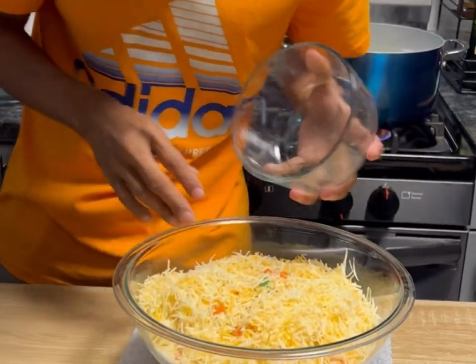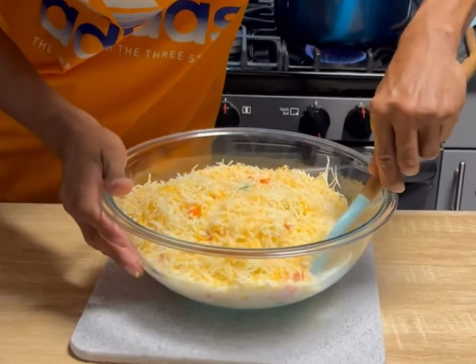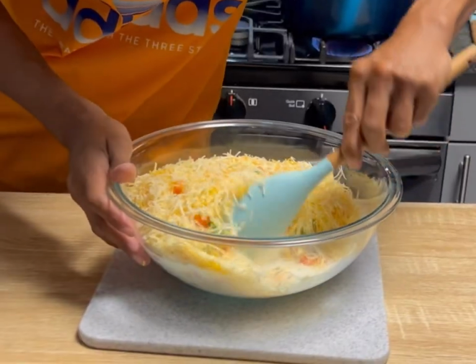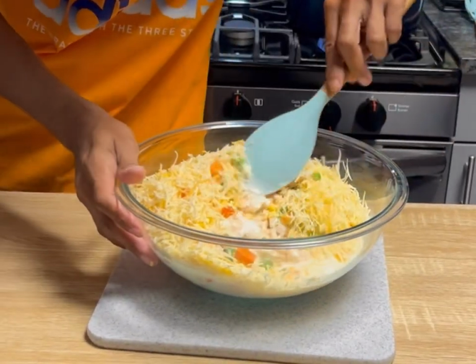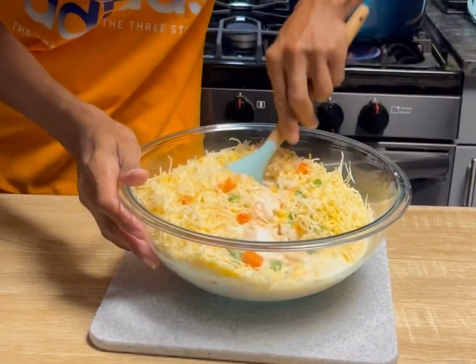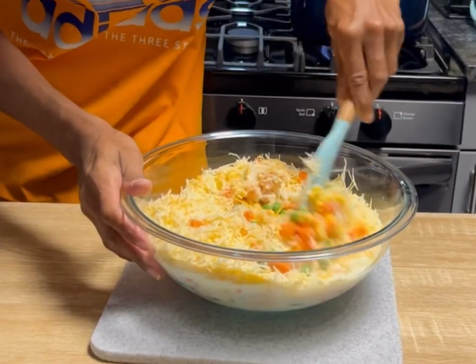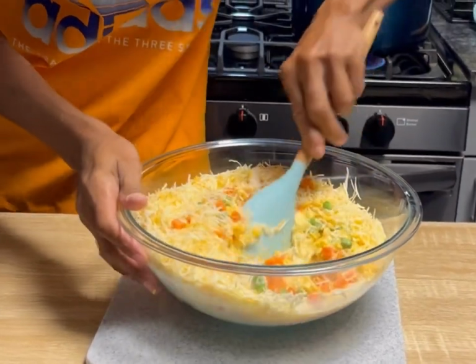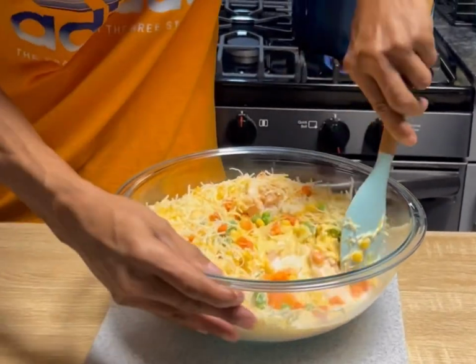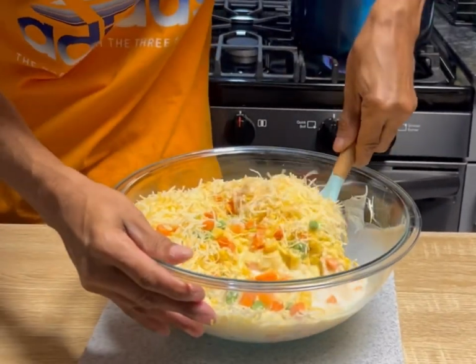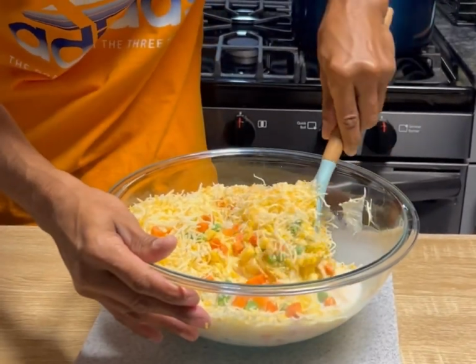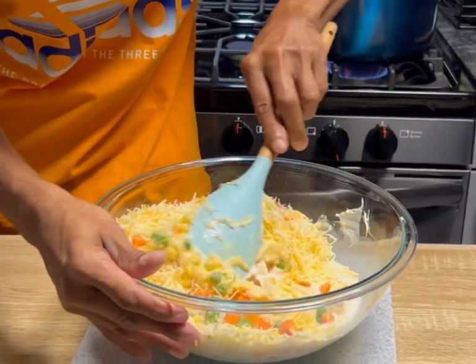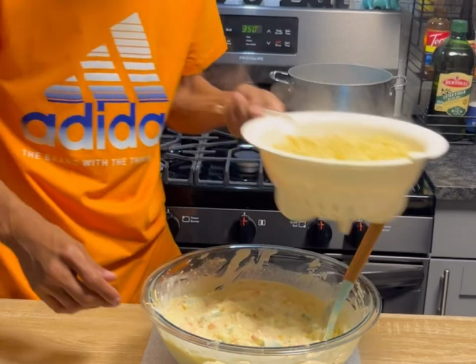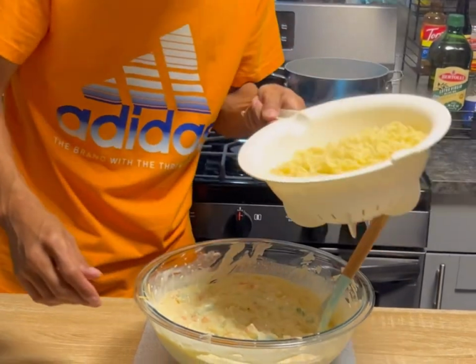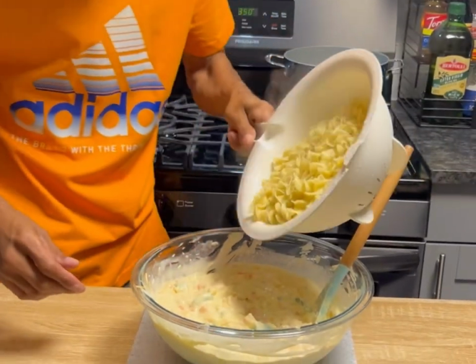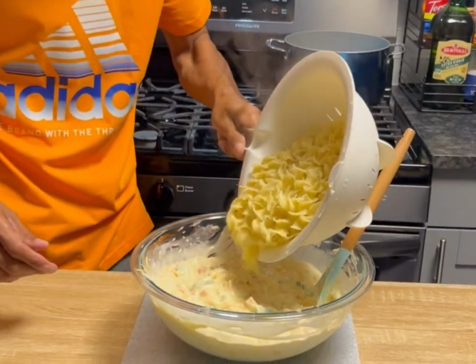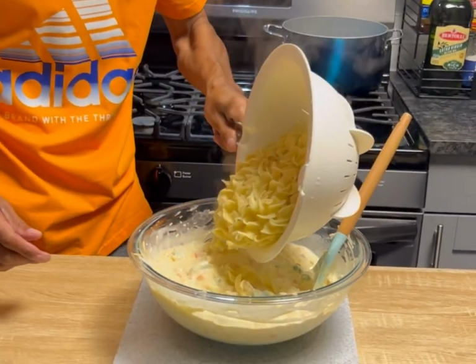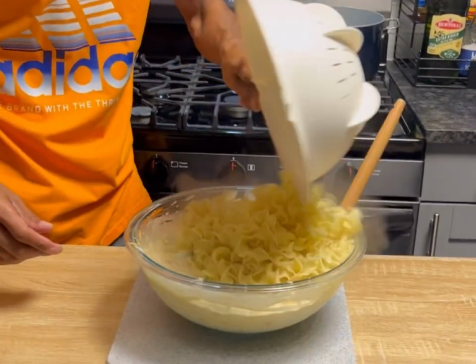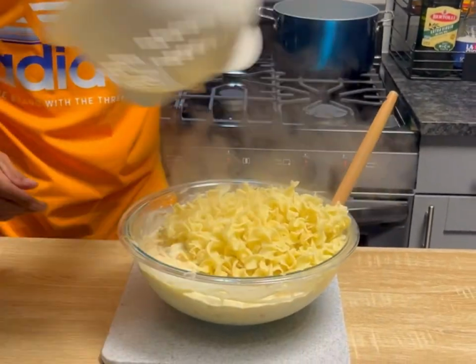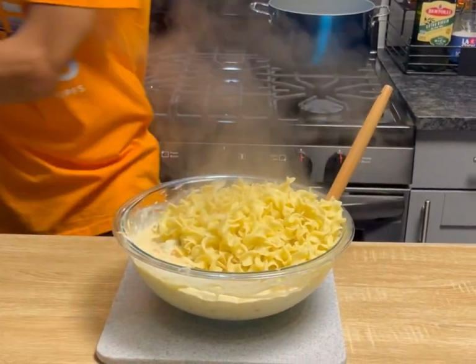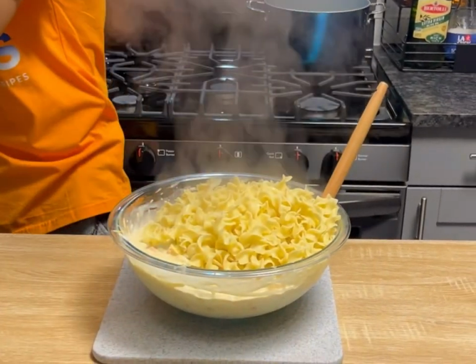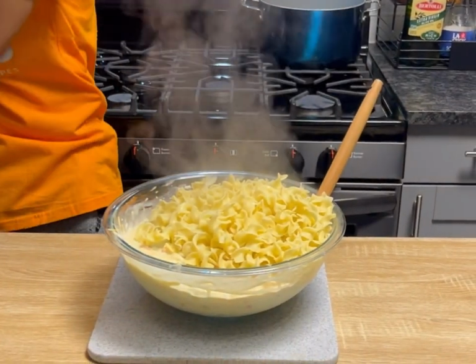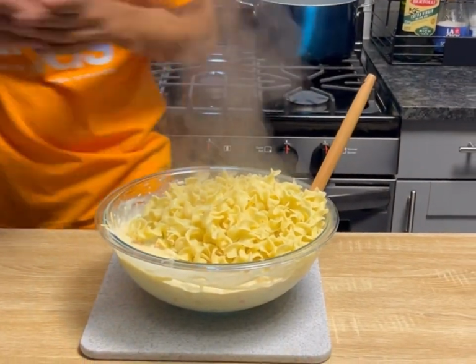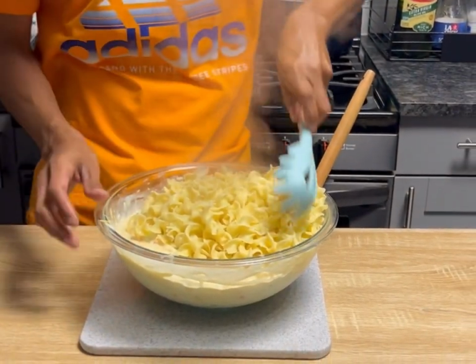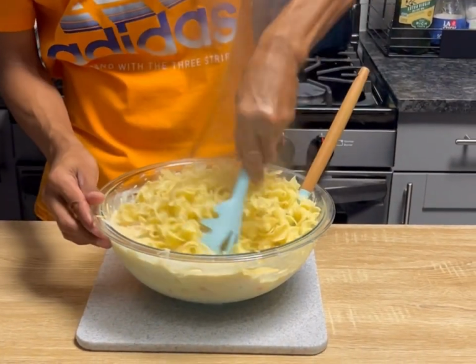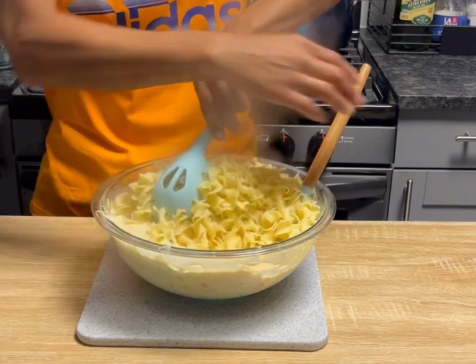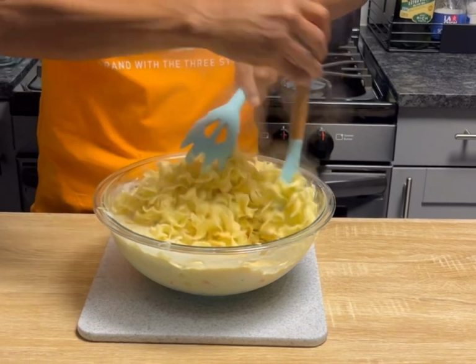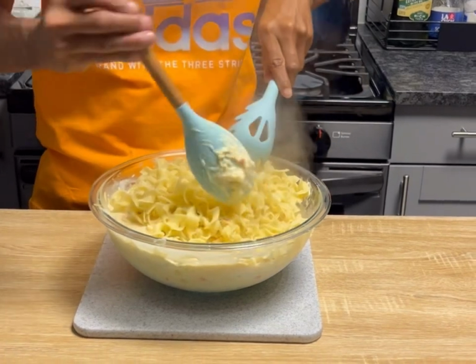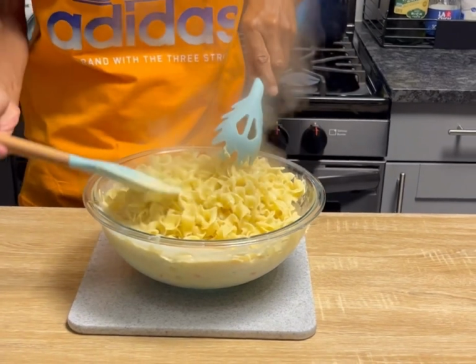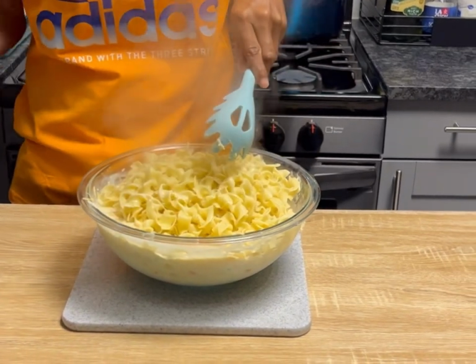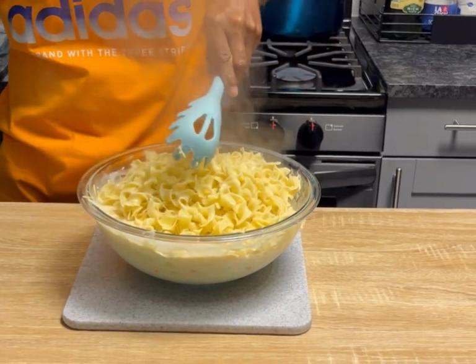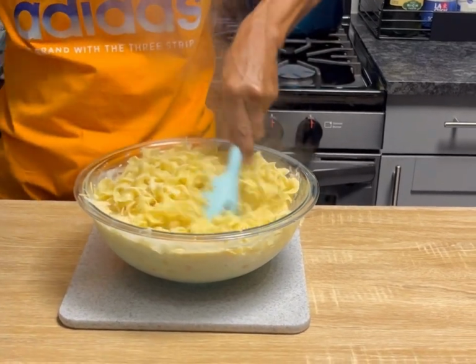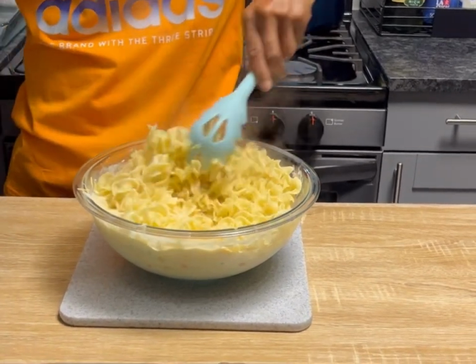Now we're just gonna go ahead and mix everything really good to combine. We're gonna take all of our pasta, get it in there, and mix all of that to combine.